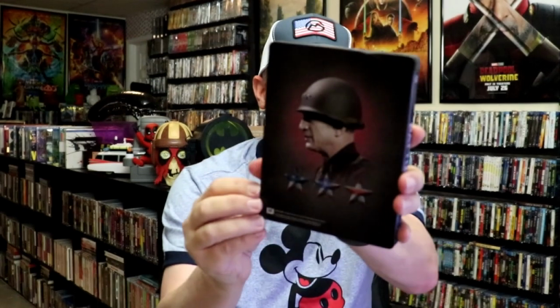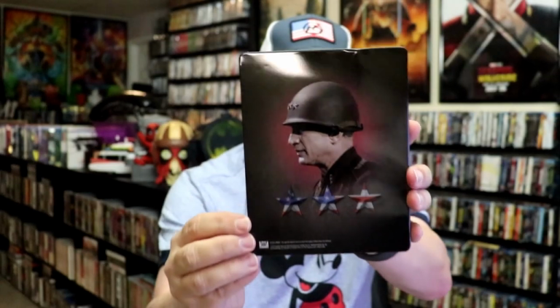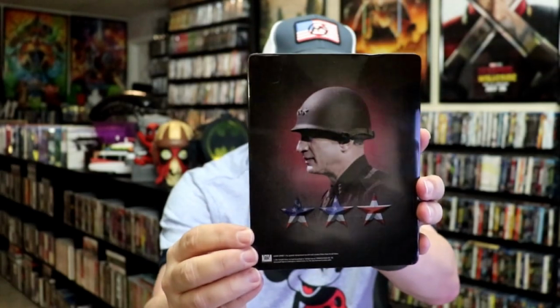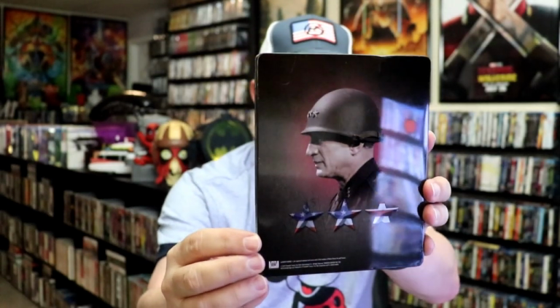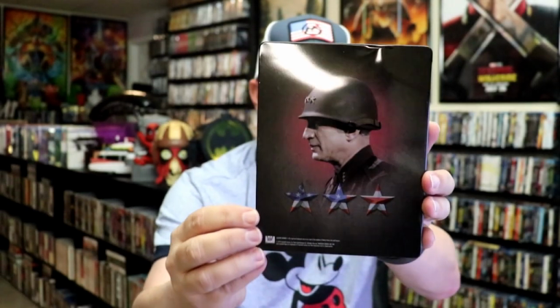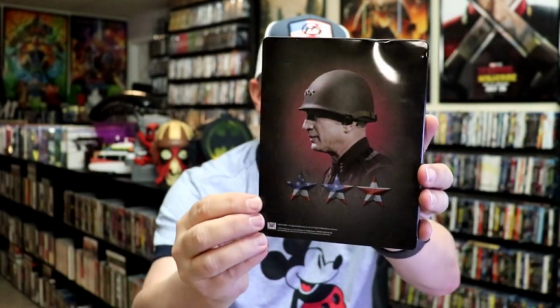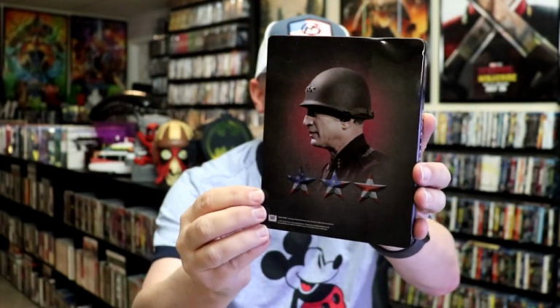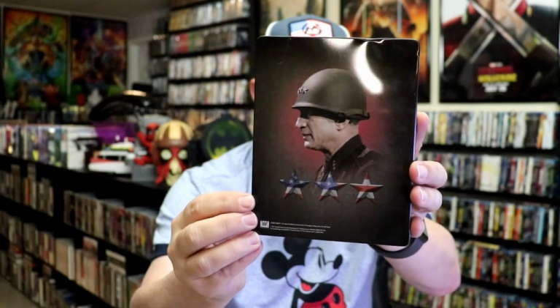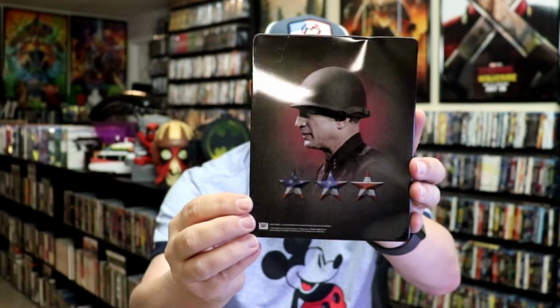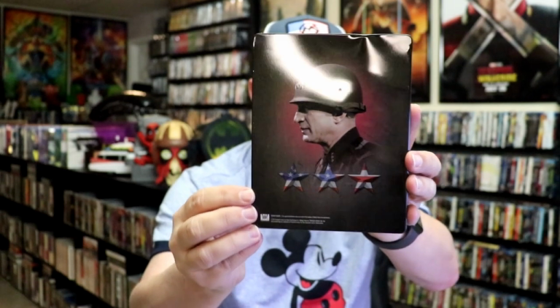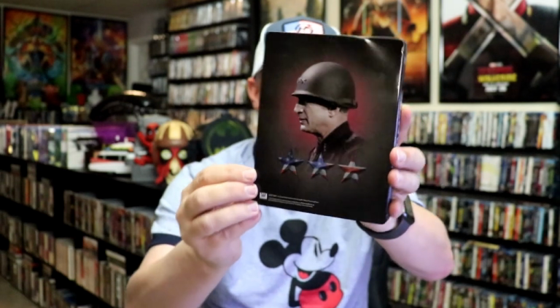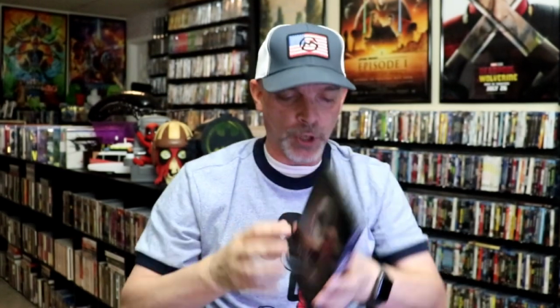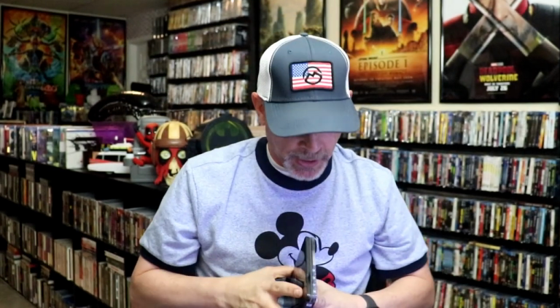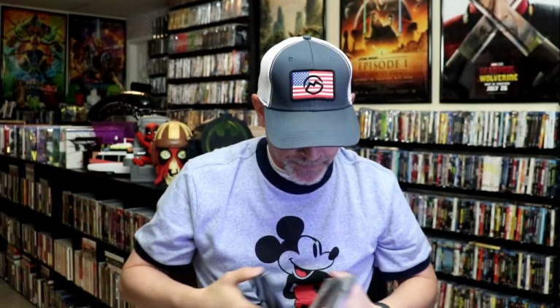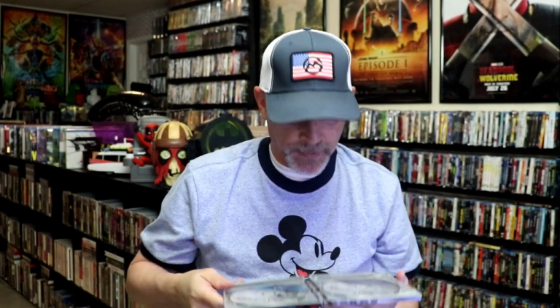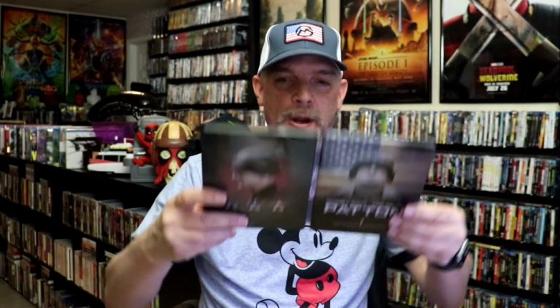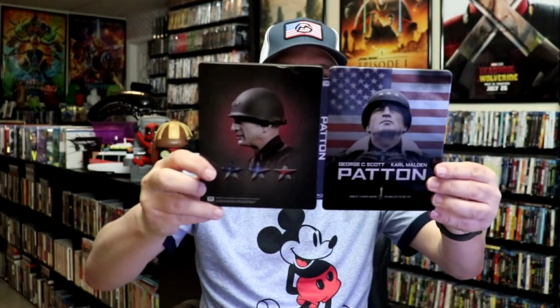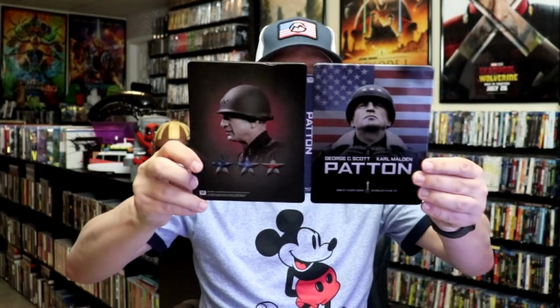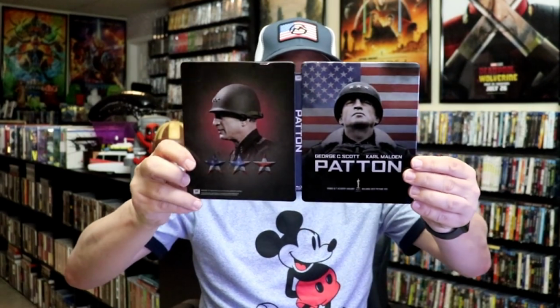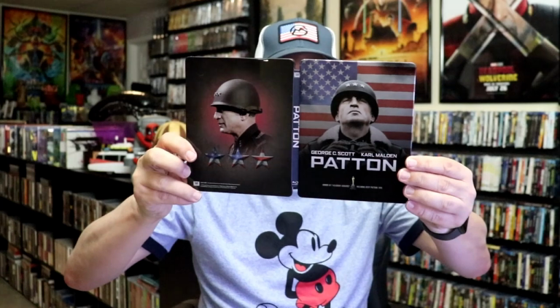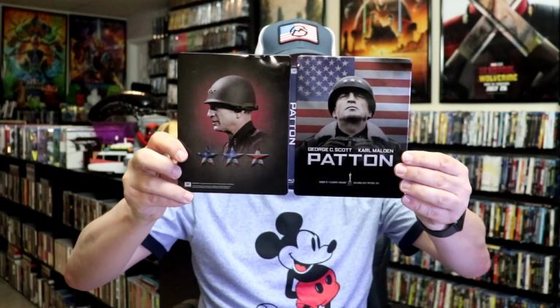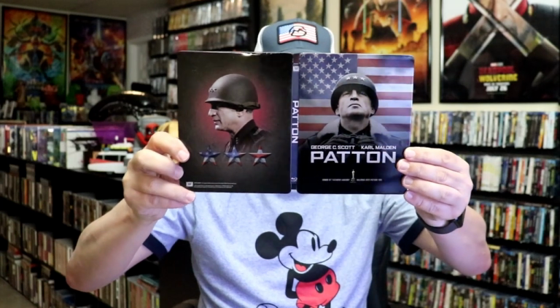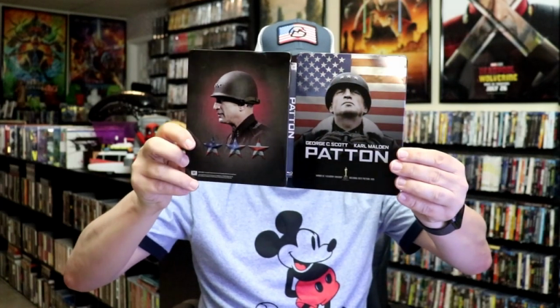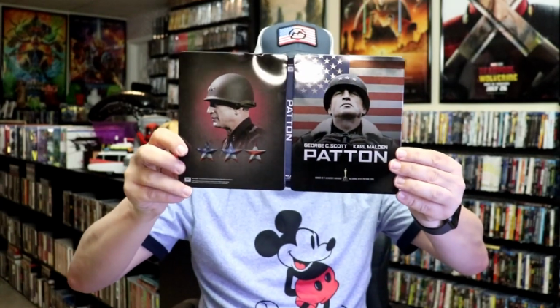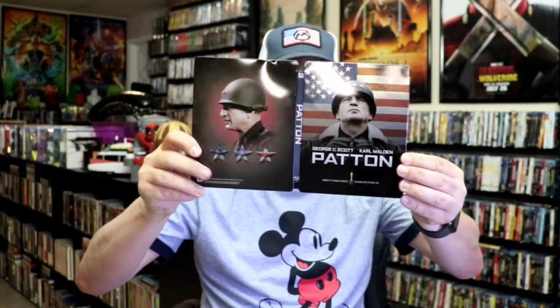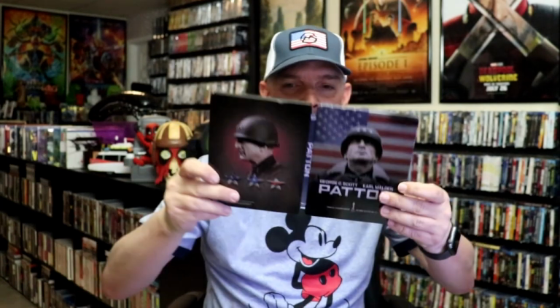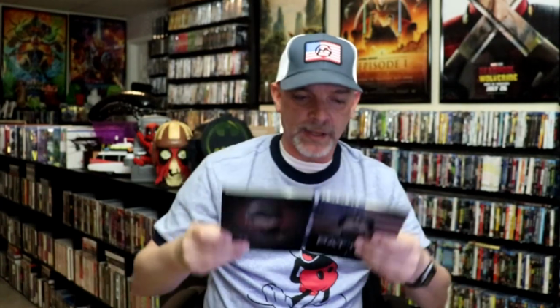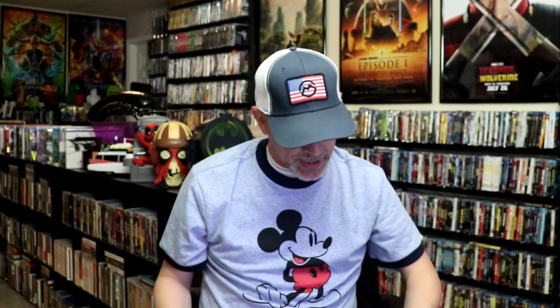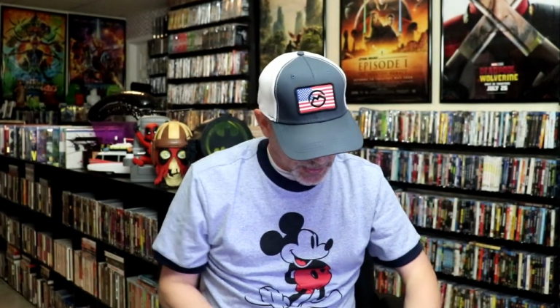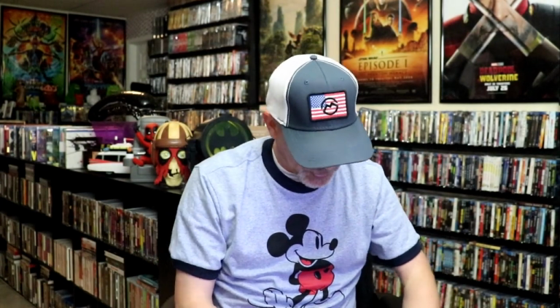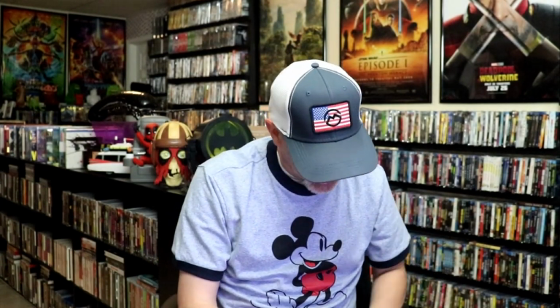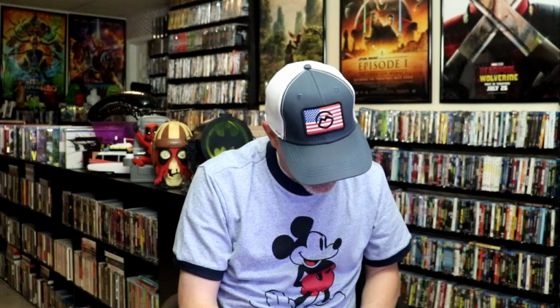And here's the back — another great image. We open it up, and we have our front and back together. Nice and glossy. On the inside, it comes with just the two discs.